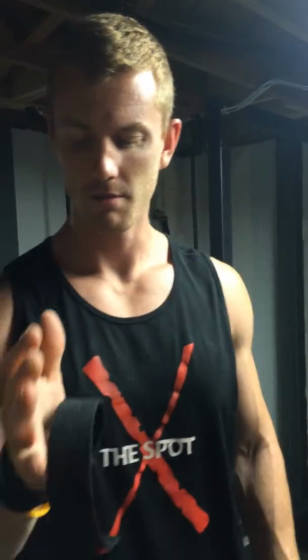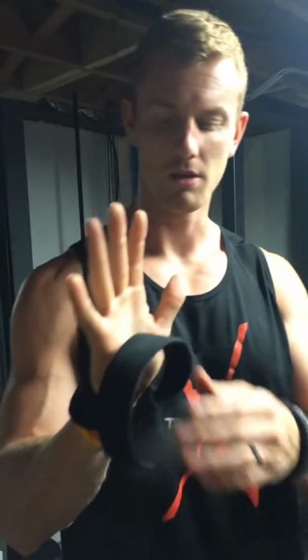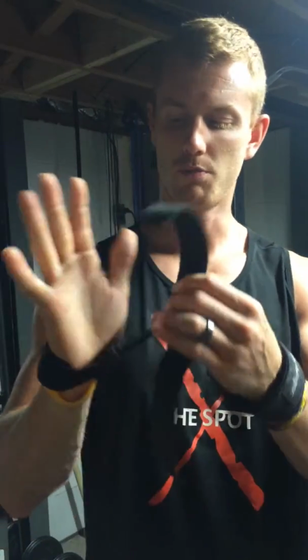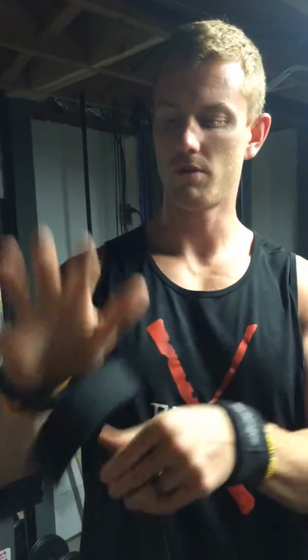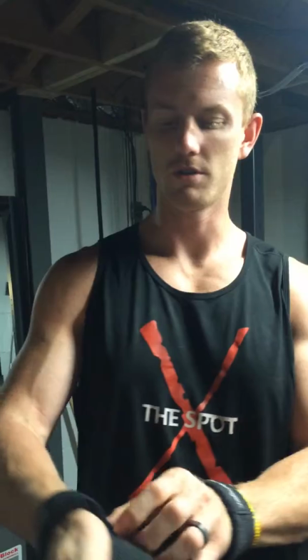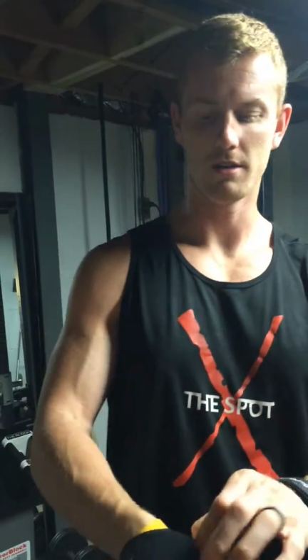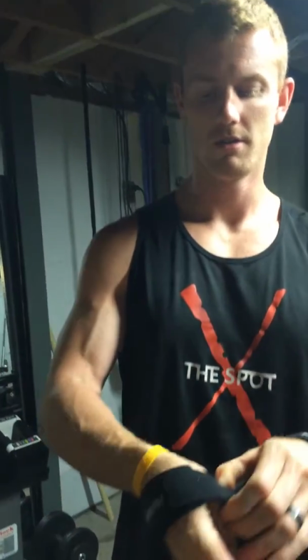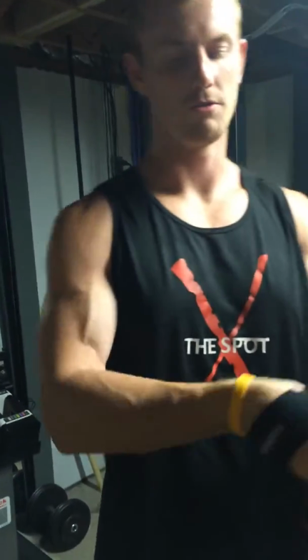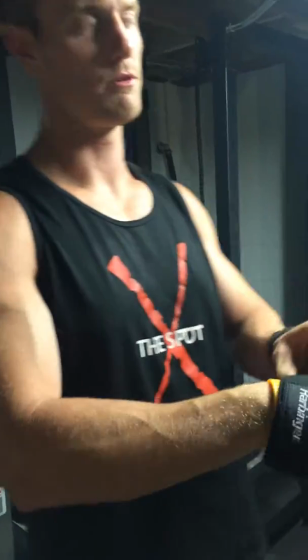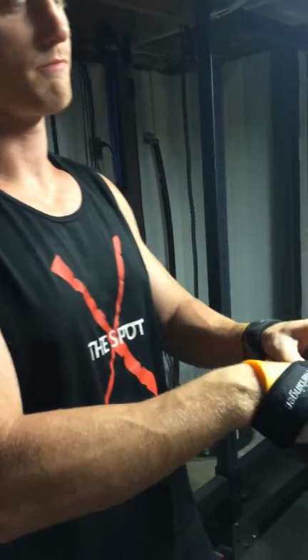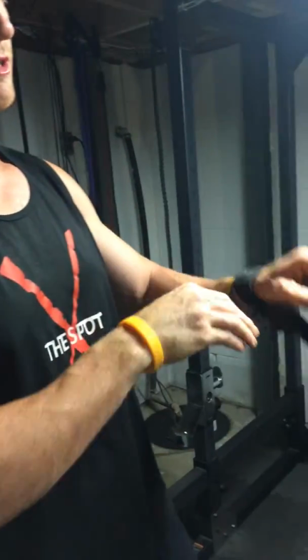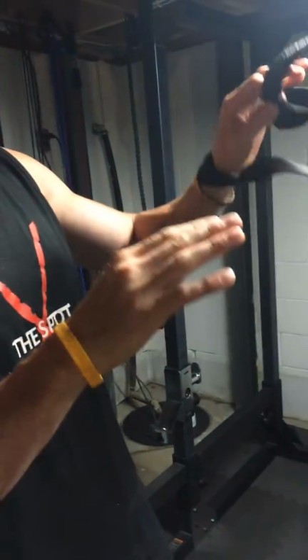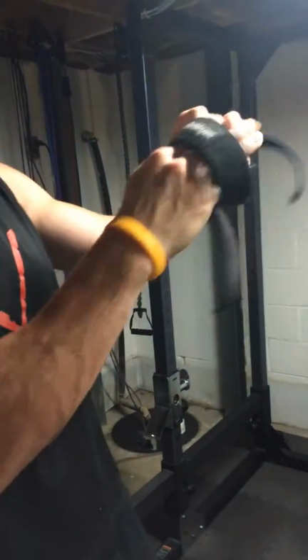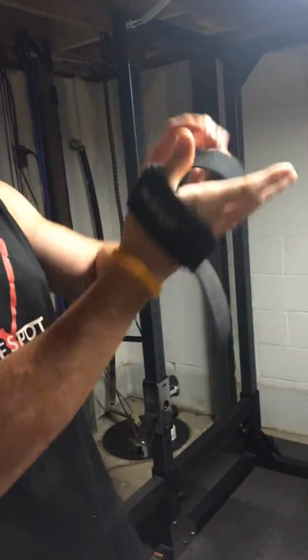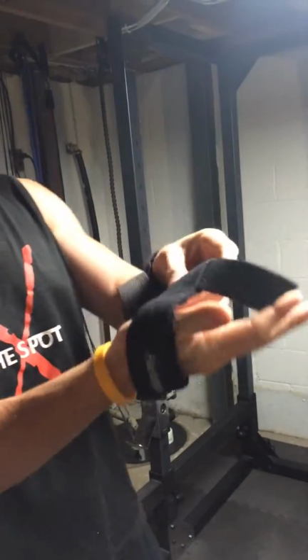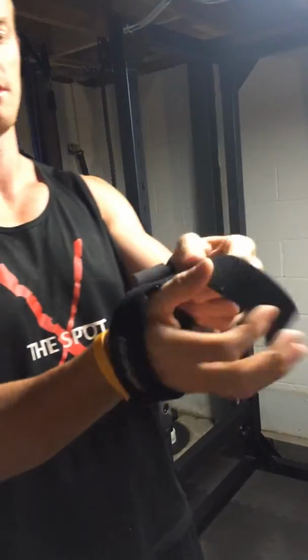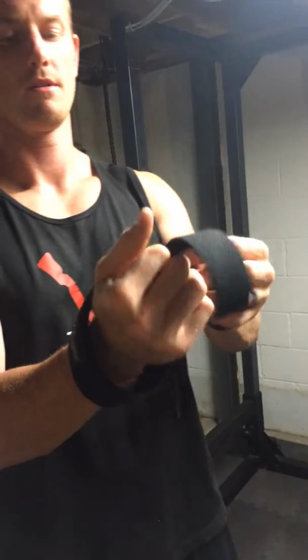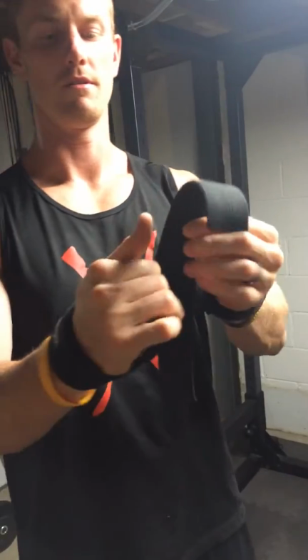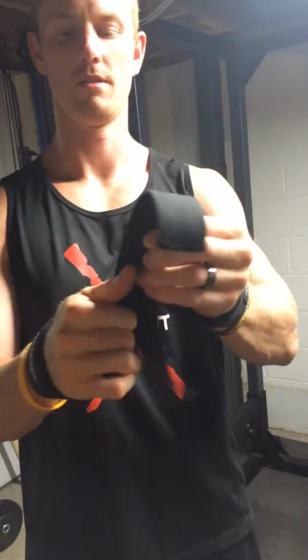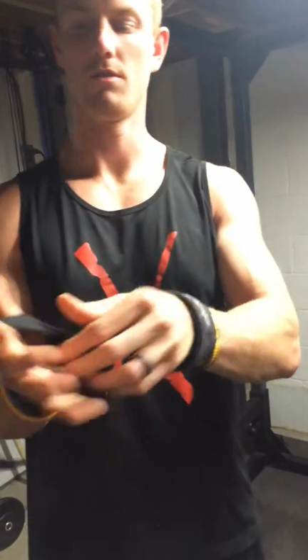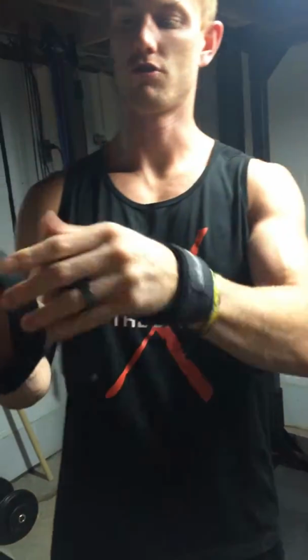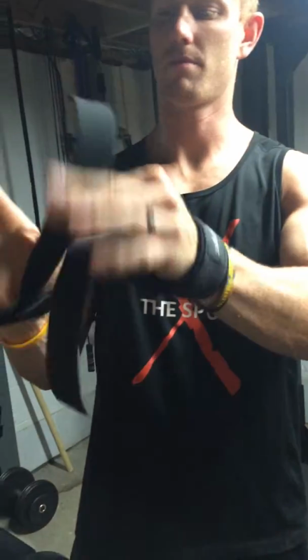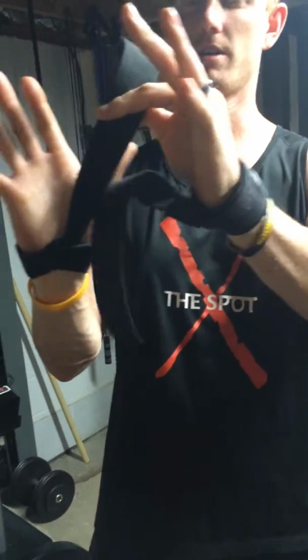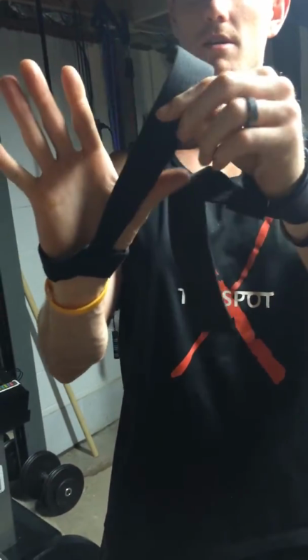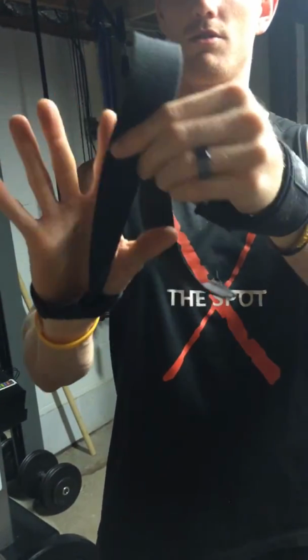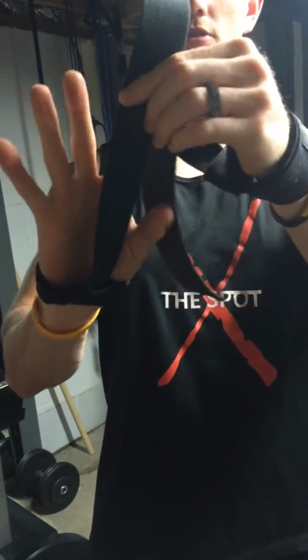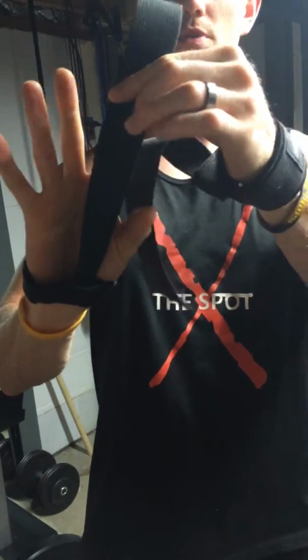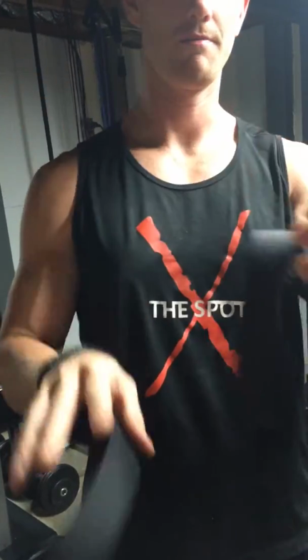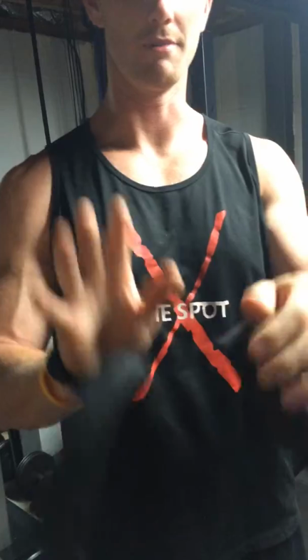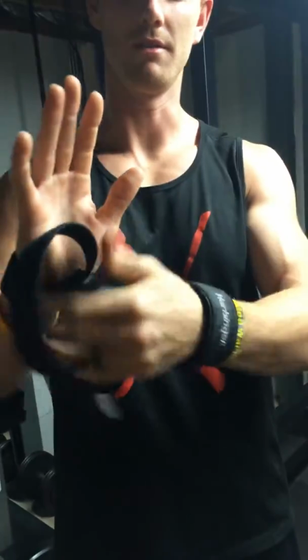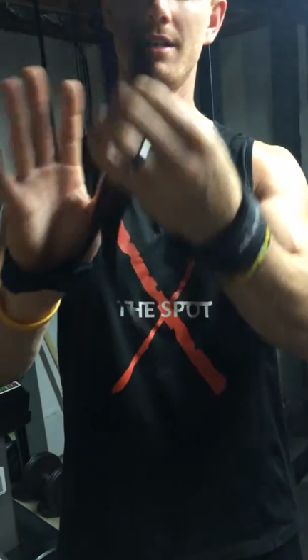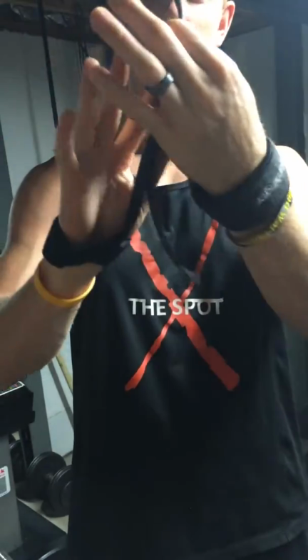When you put them on, you just slide your wrist through here, just like that. The strap — this right here — should be out towards your index finger.